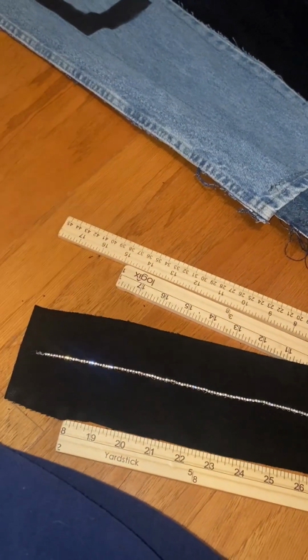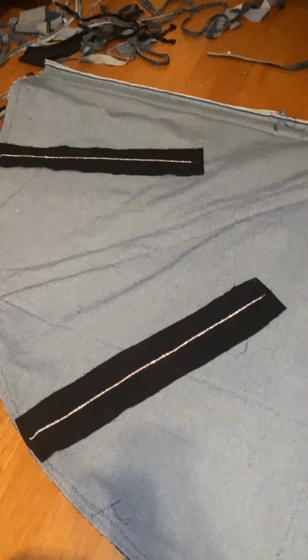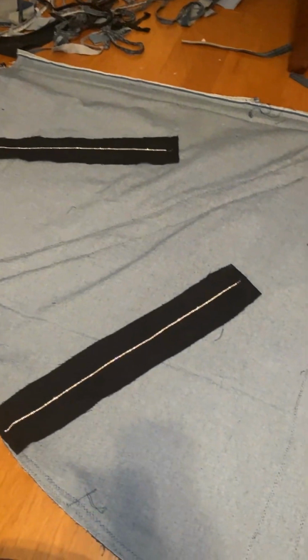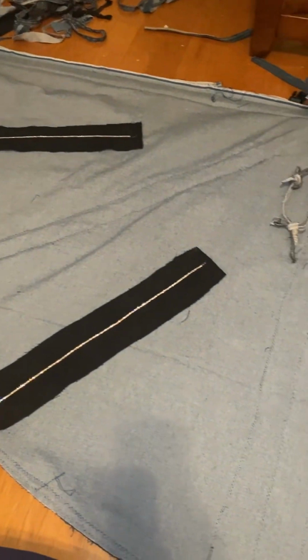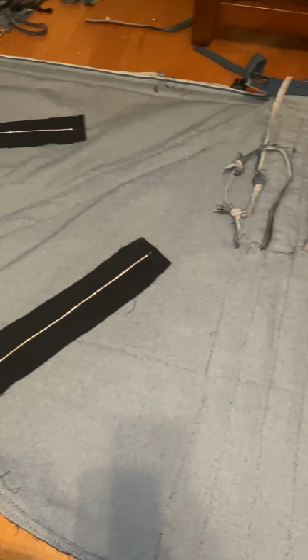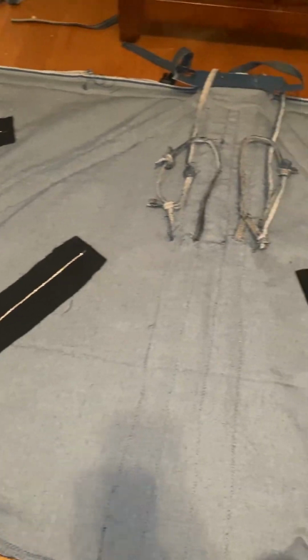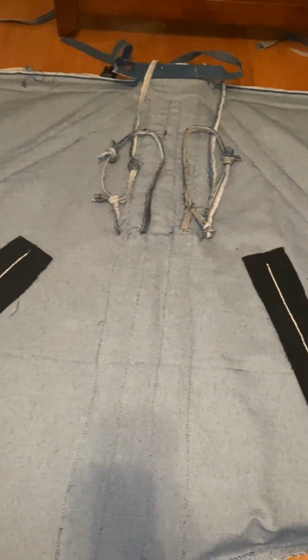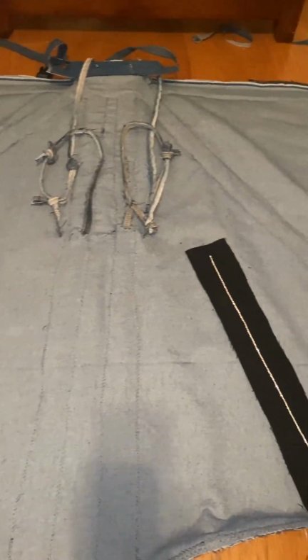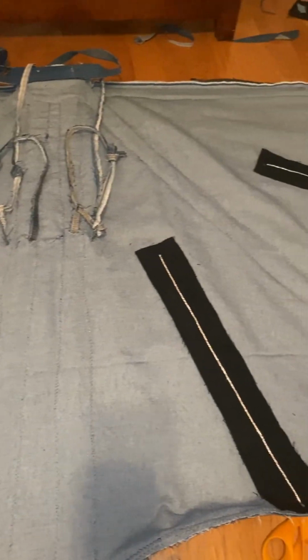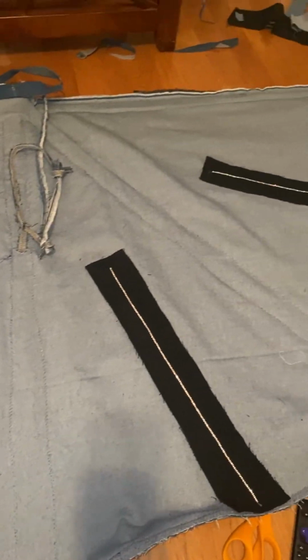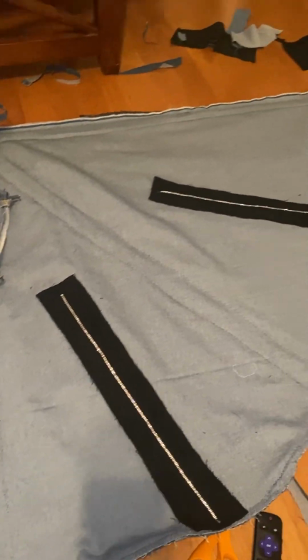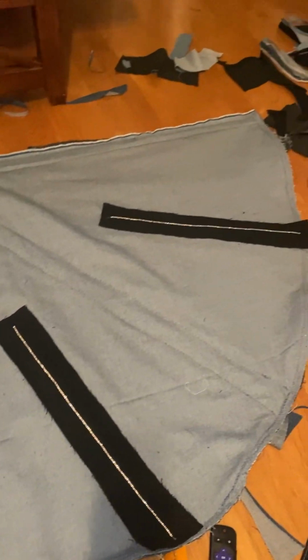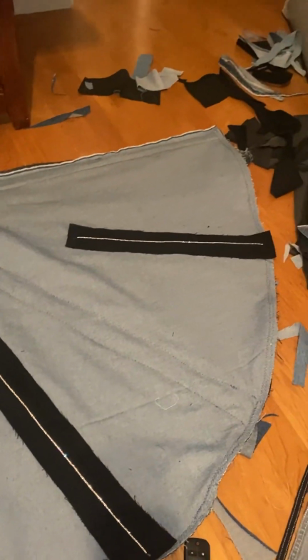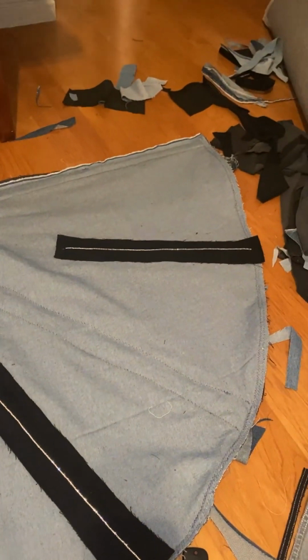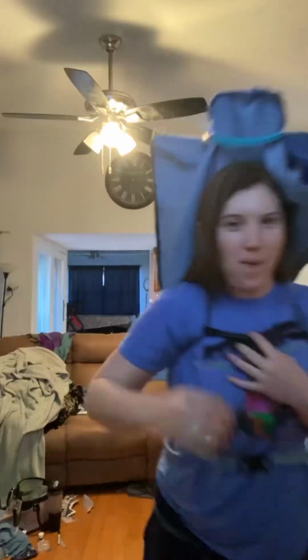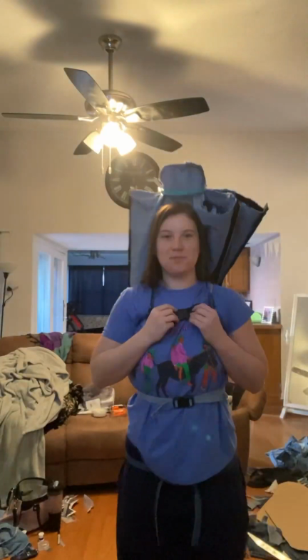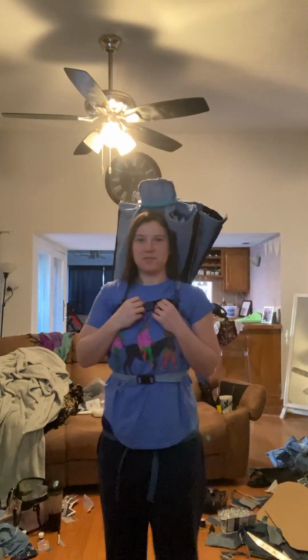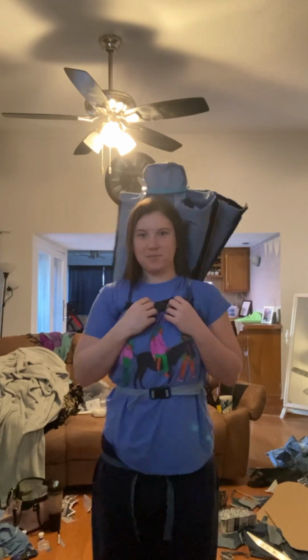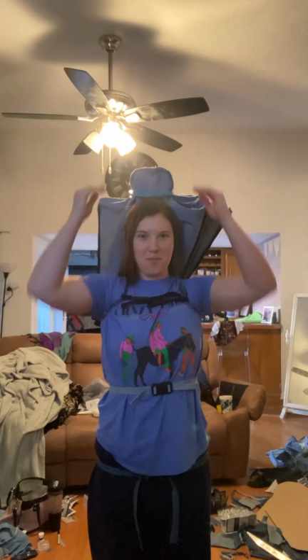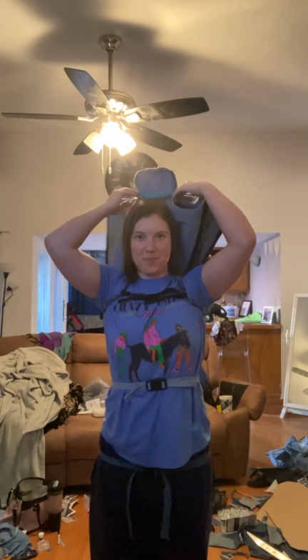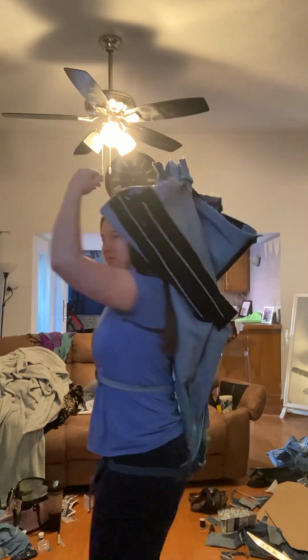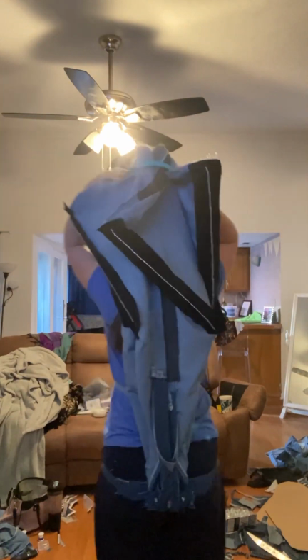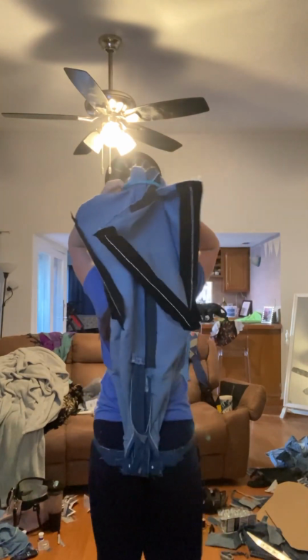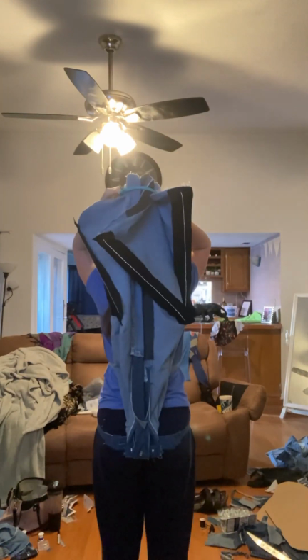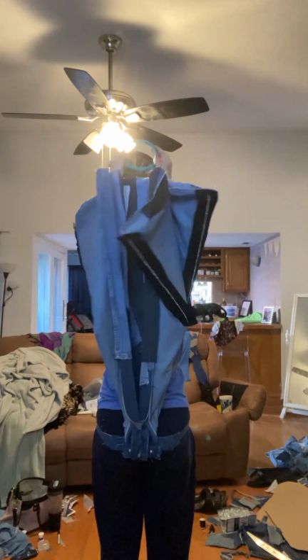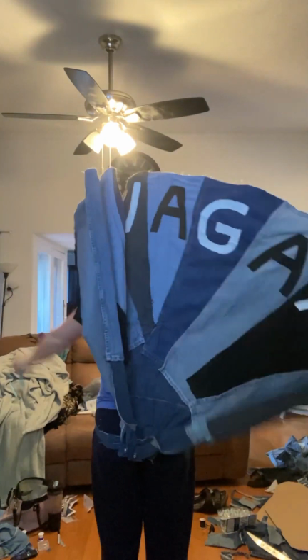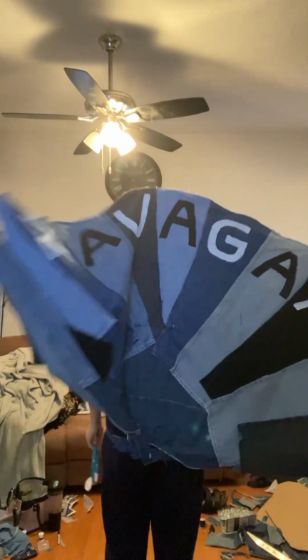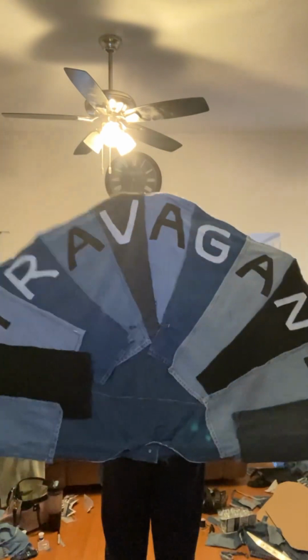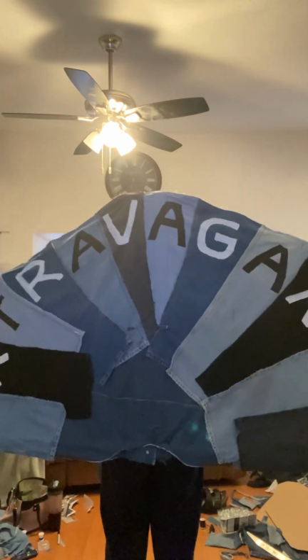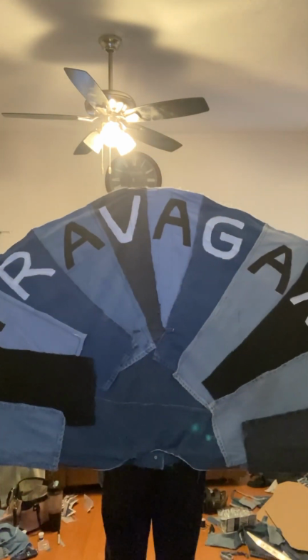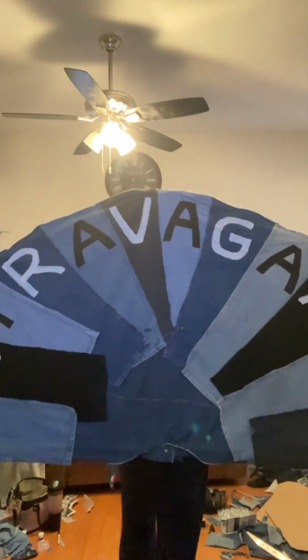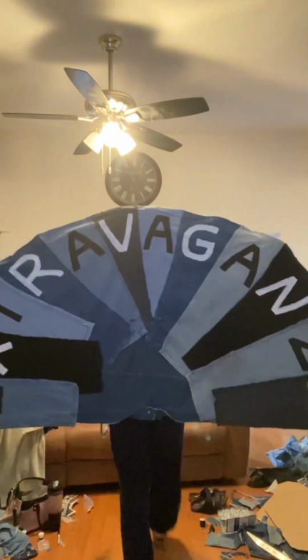A lot of this I was doing at separate times, separate days, so I was a little nervous if it was gonna work. Then I added those to the inside. Here's me in my room first testing it — boom, it worked!